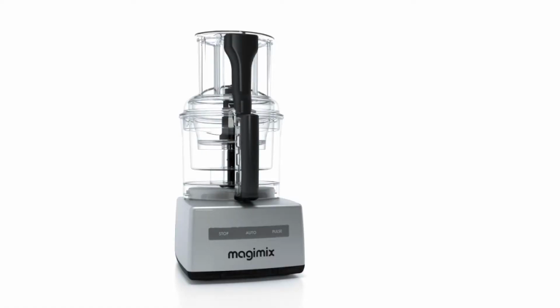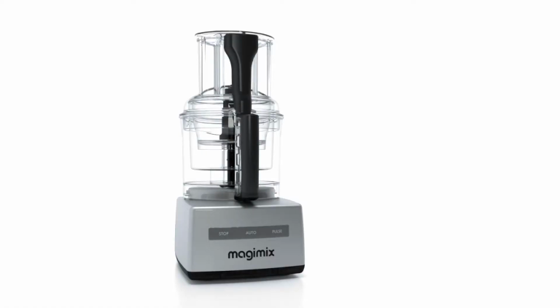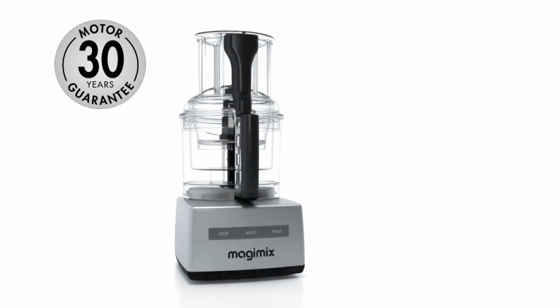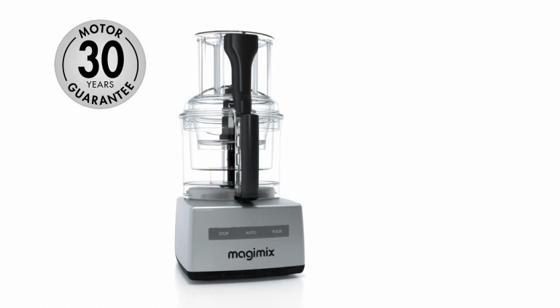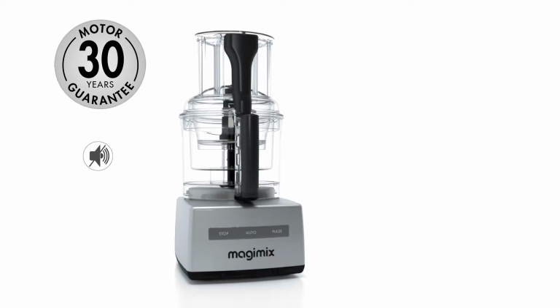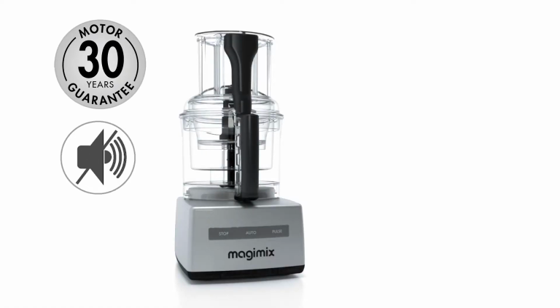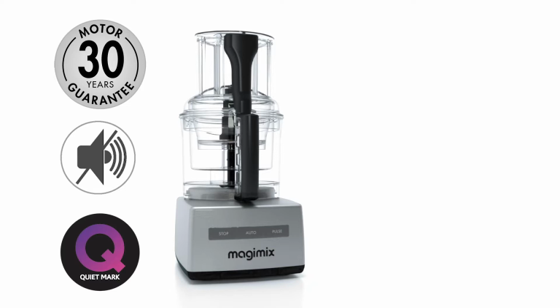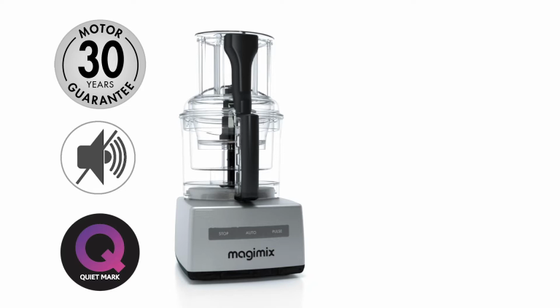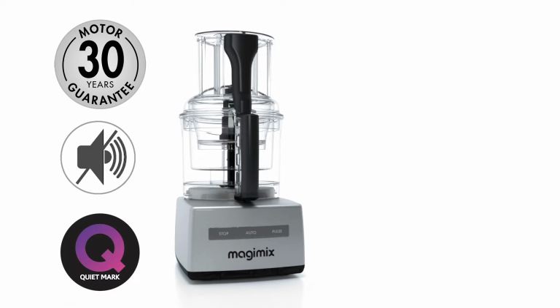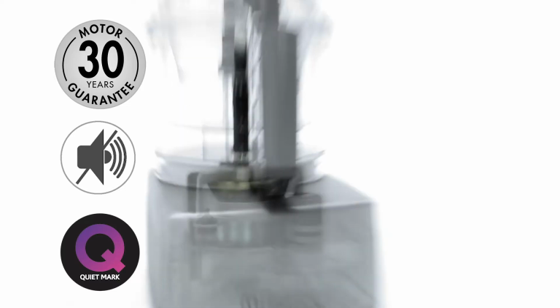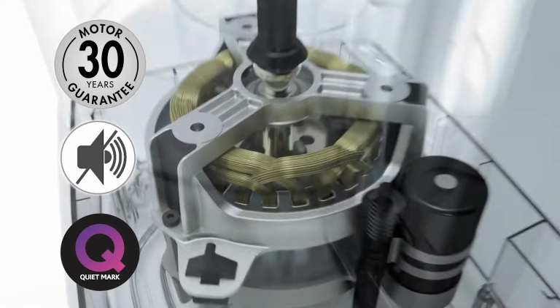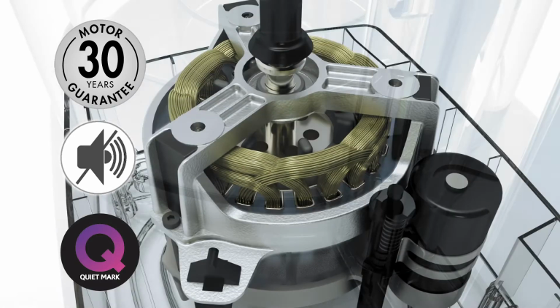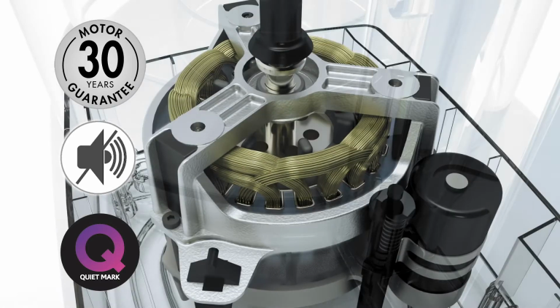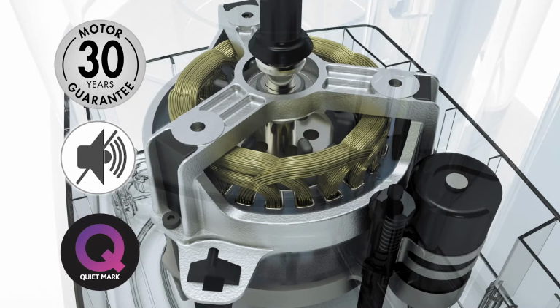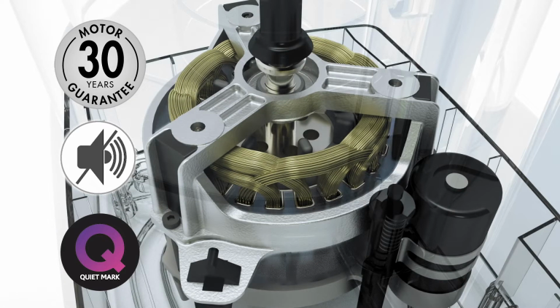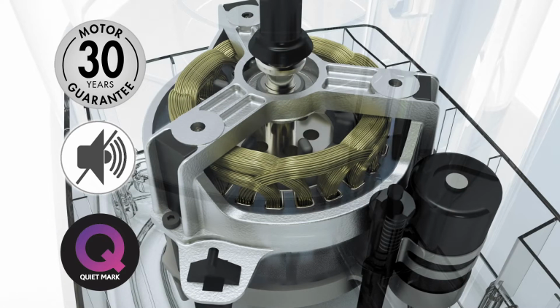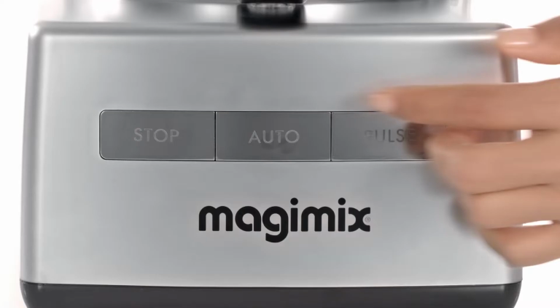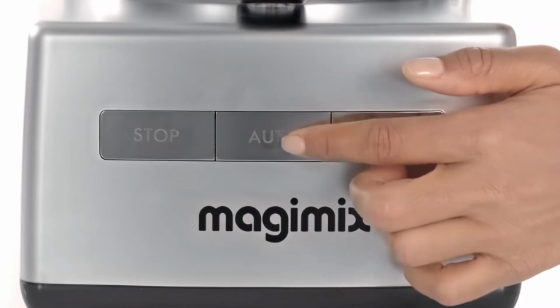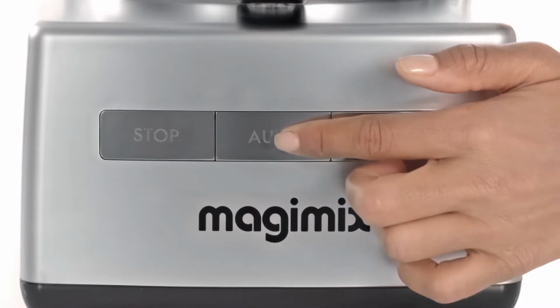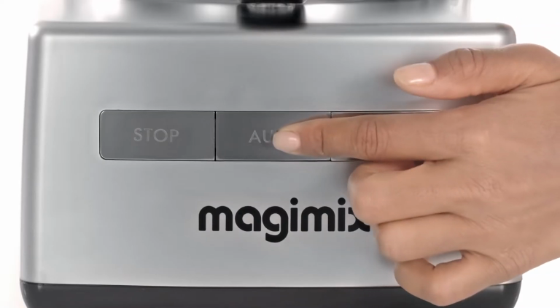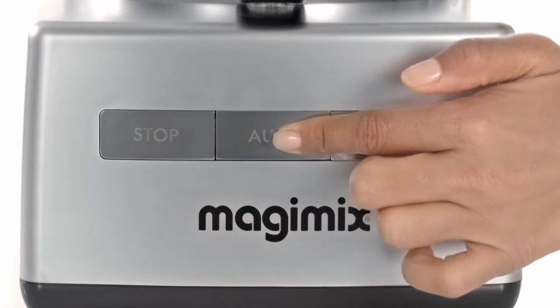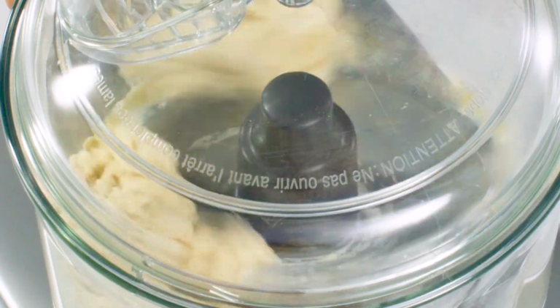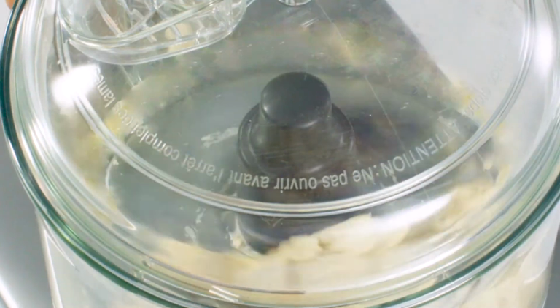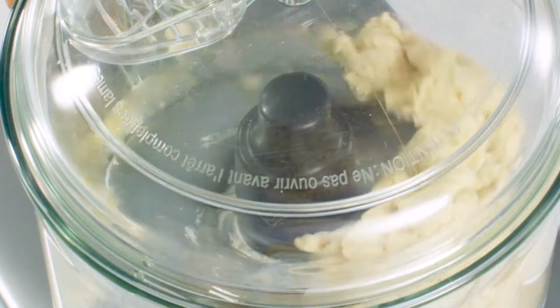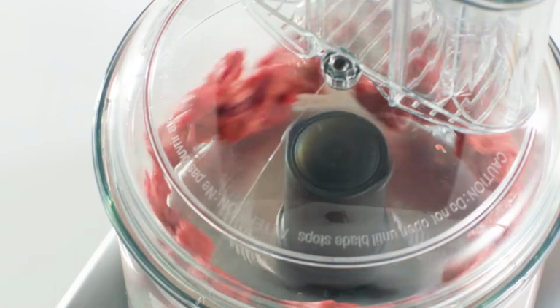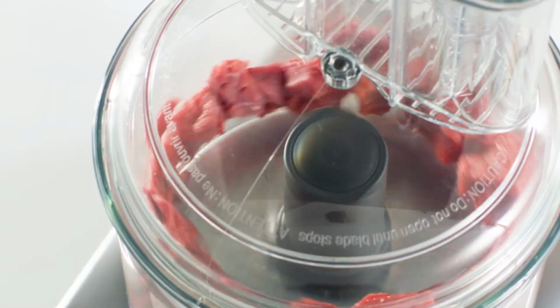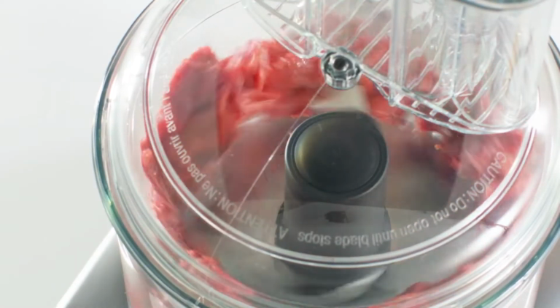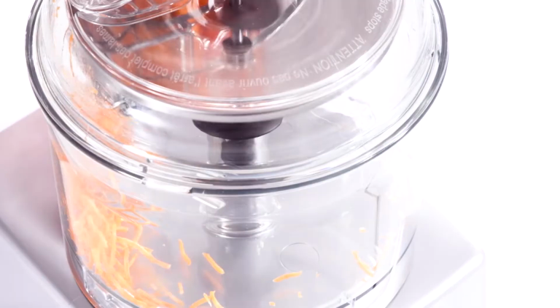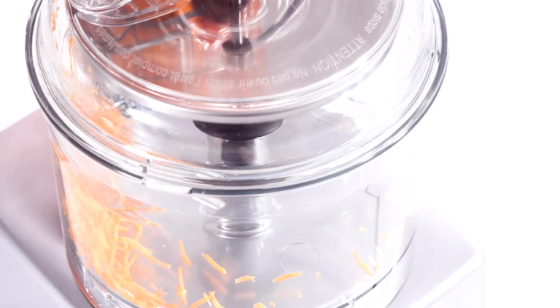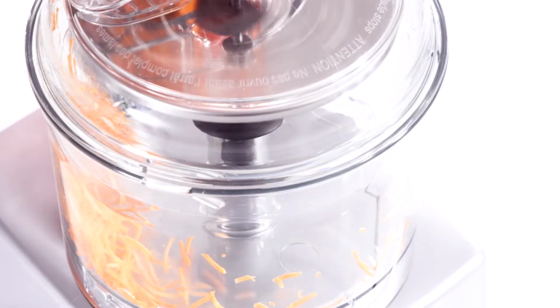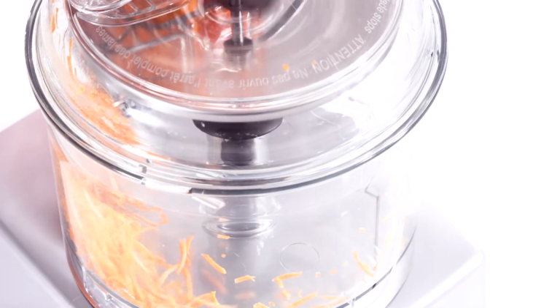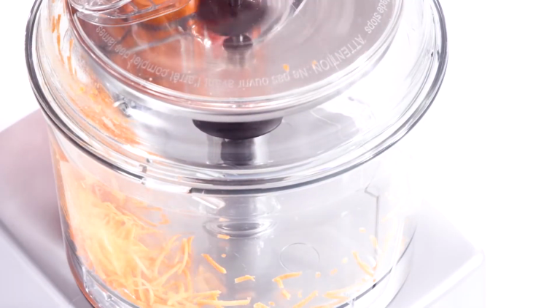The powerful and efficient ultra-quiet induction motor is guaranteed for 30 years. All it takes is one button and the Magimix motor automatically adjusts the power depending on what's in the bowl.